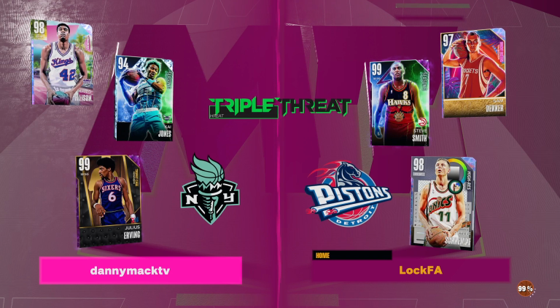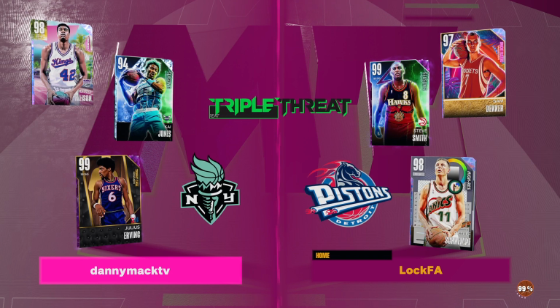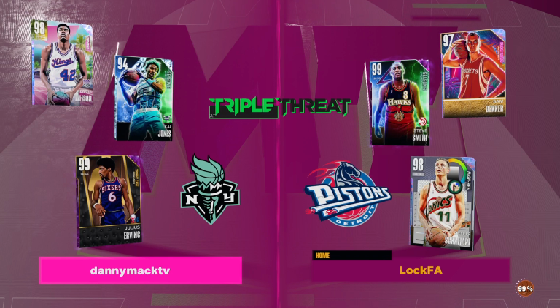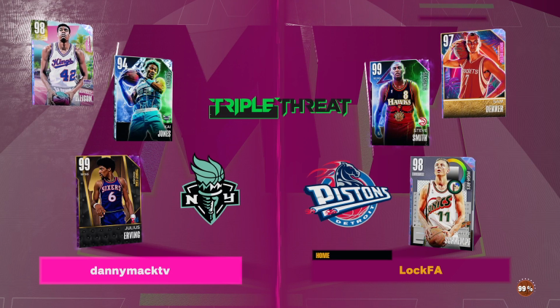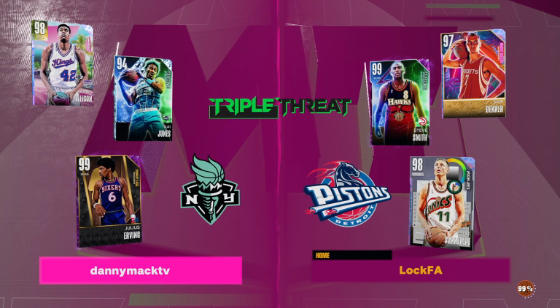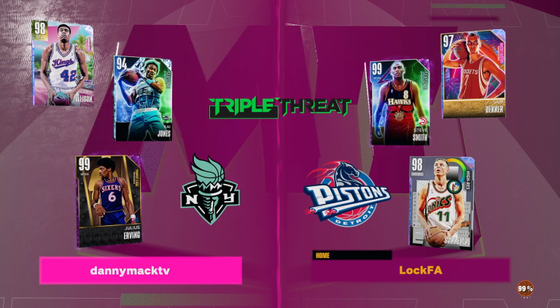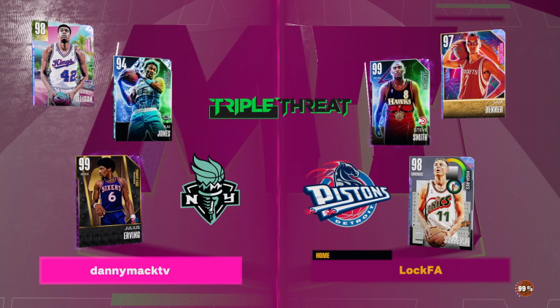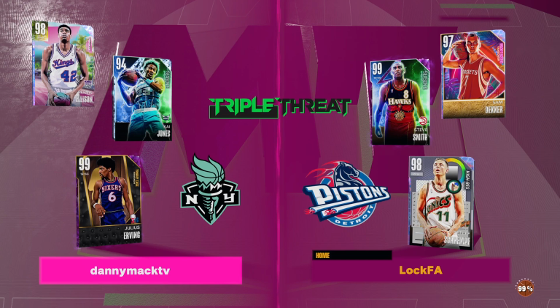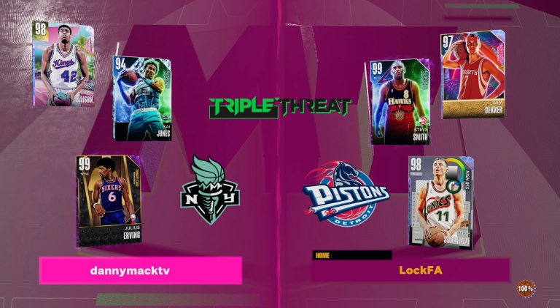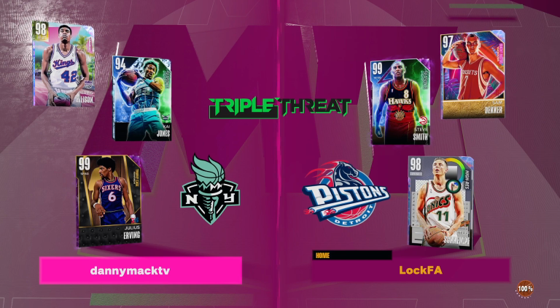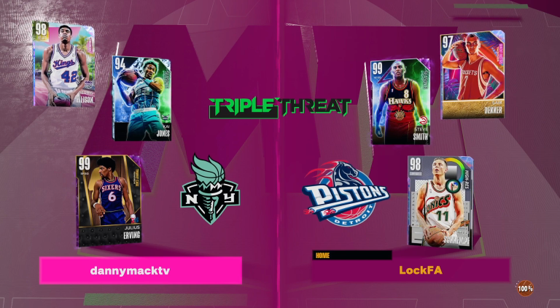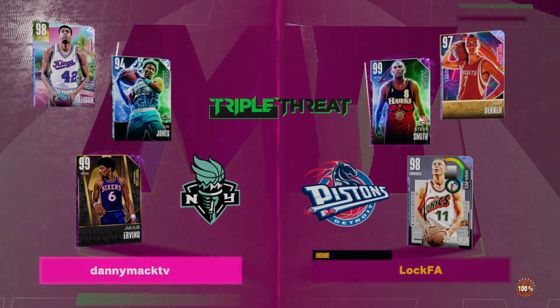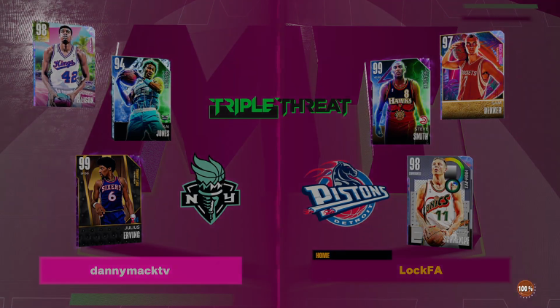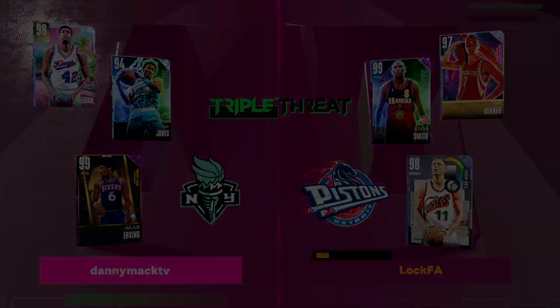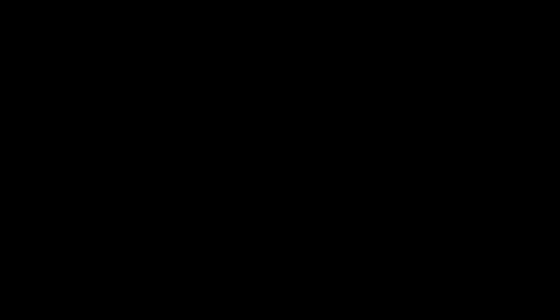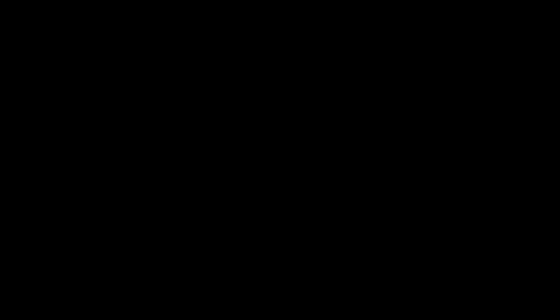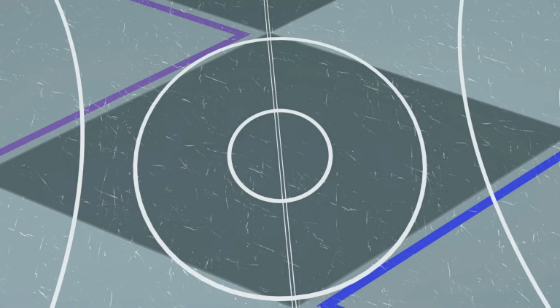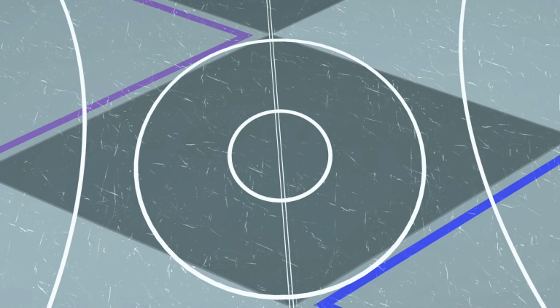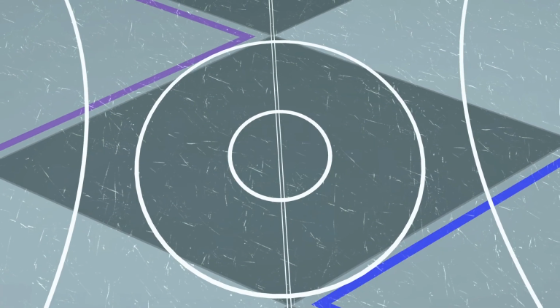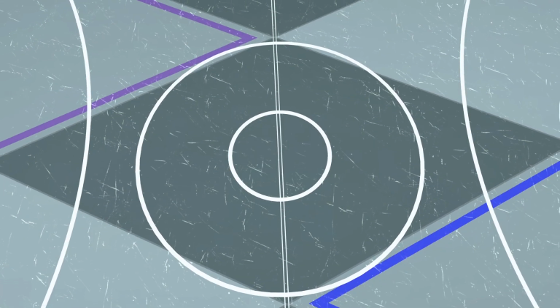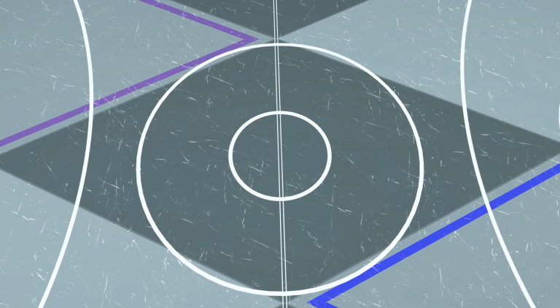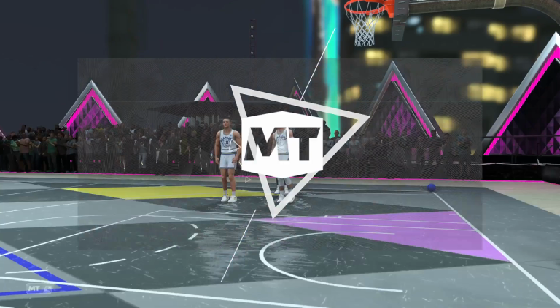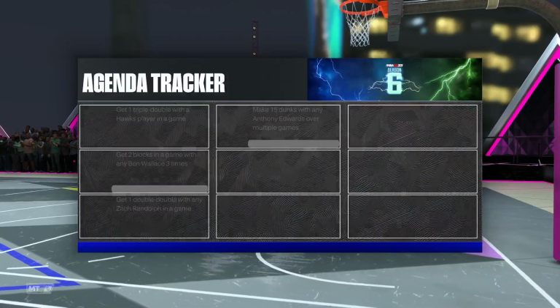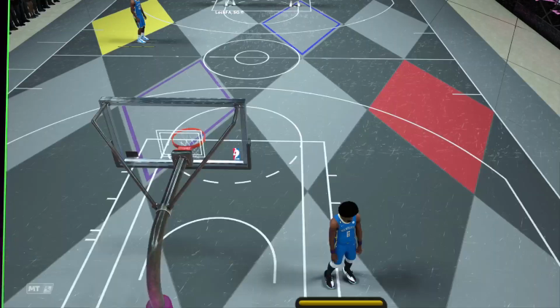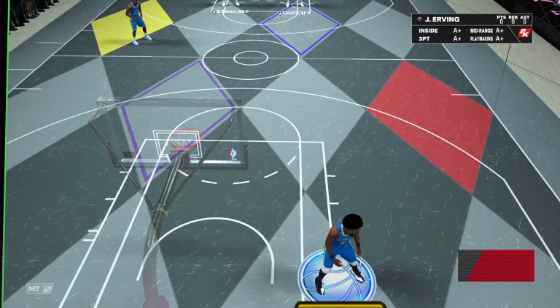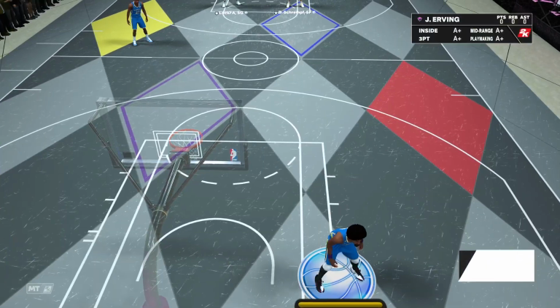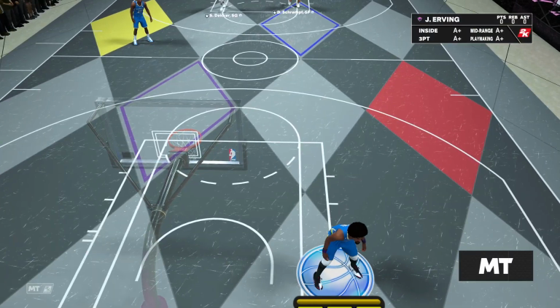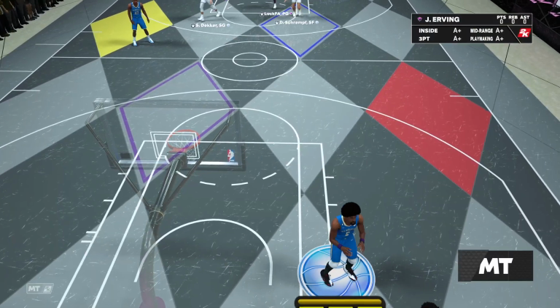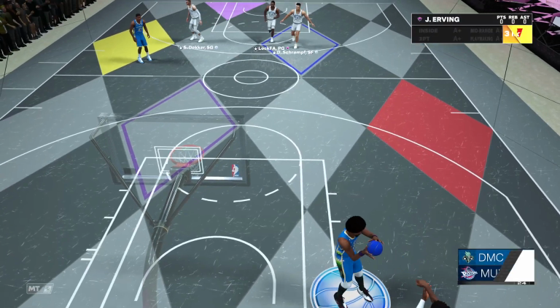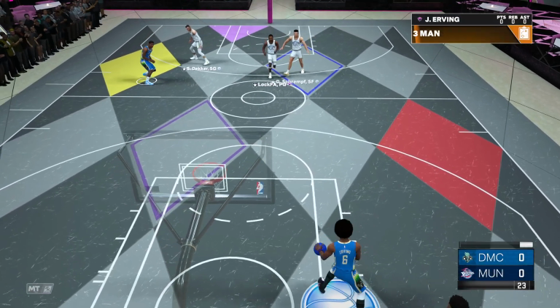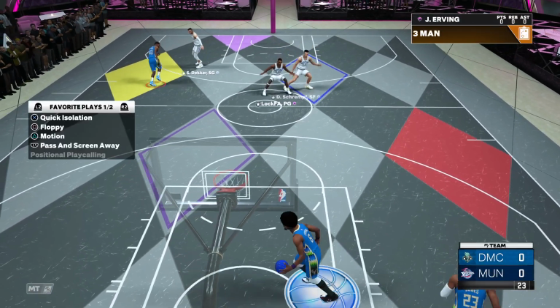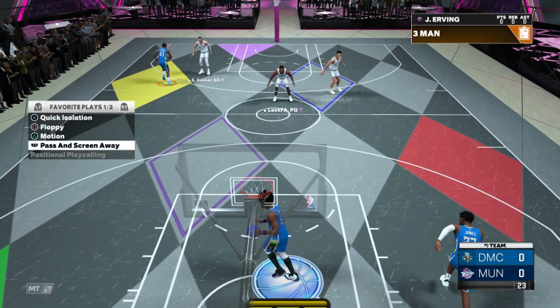We're going up against Steve Smith — Steve is a bad man. Steve Smith Dark Matter, Galaxy Opals, Sam Decker, and Detlef Schrempf. Can Kai keep up?